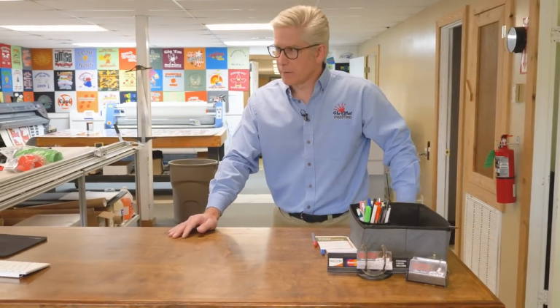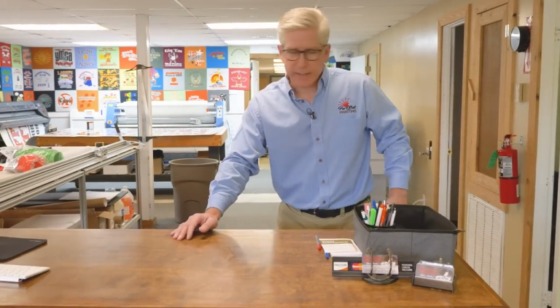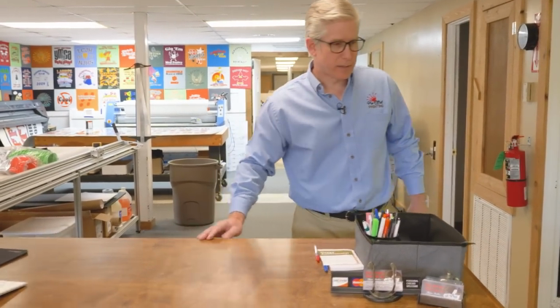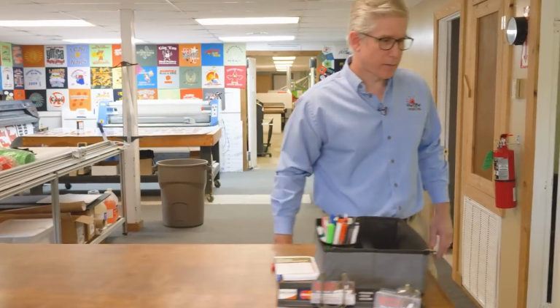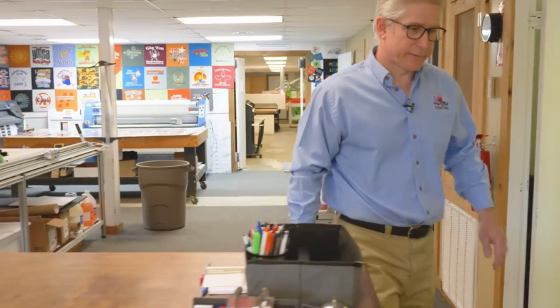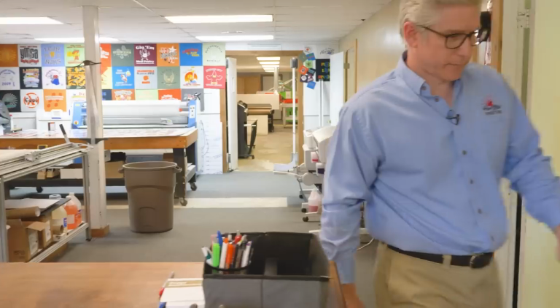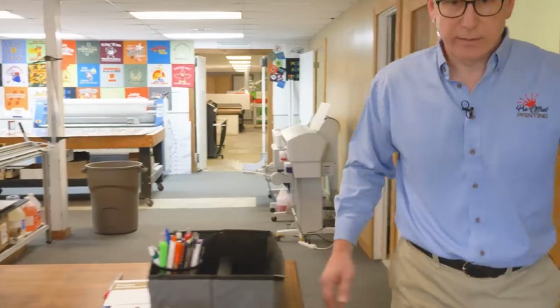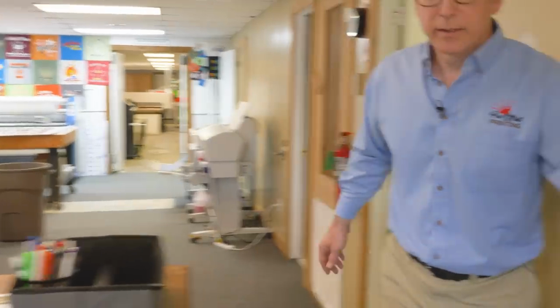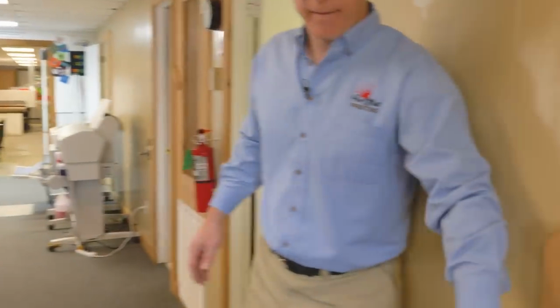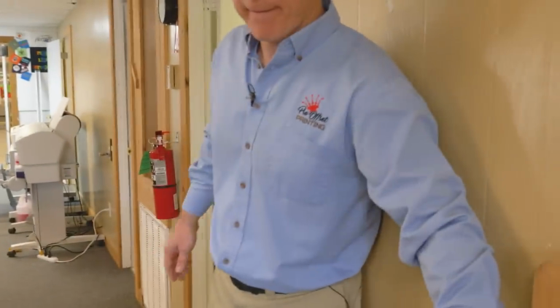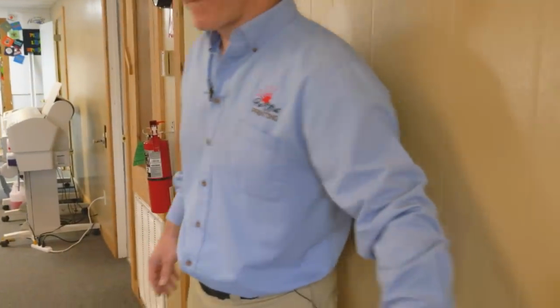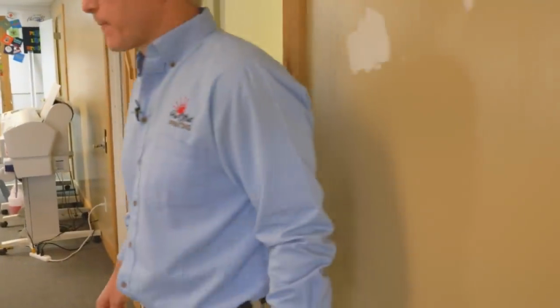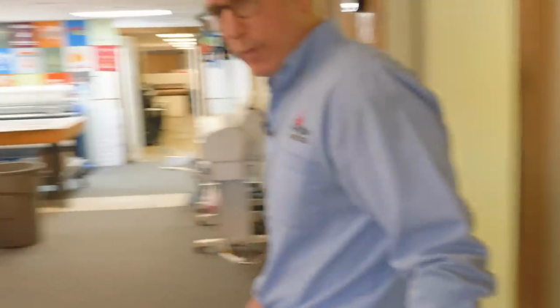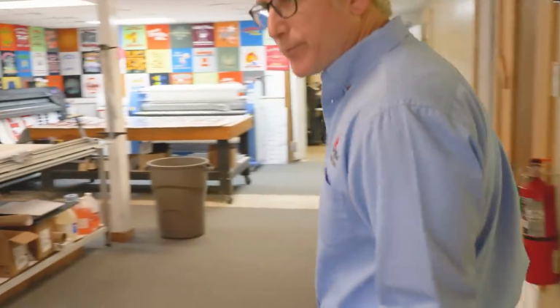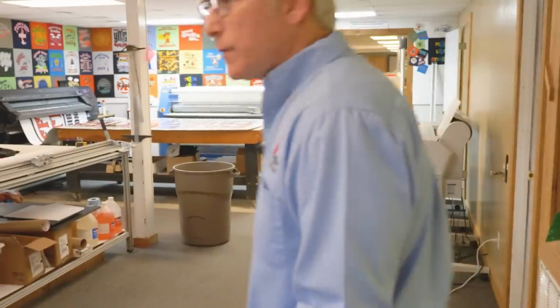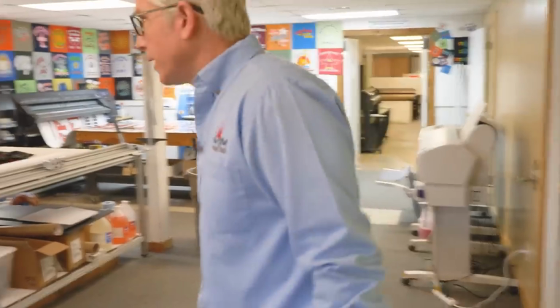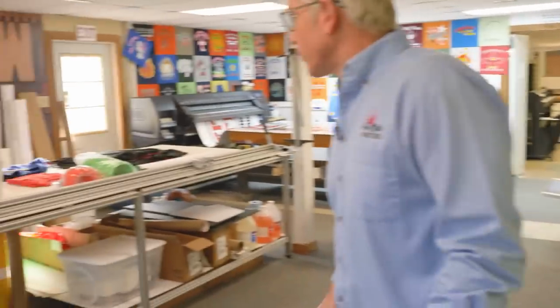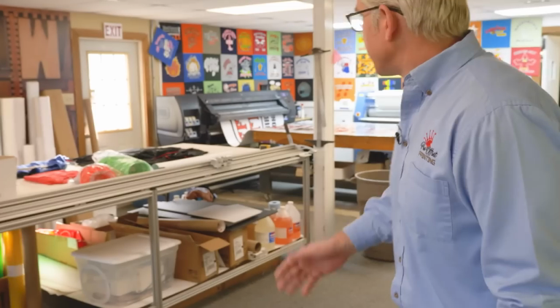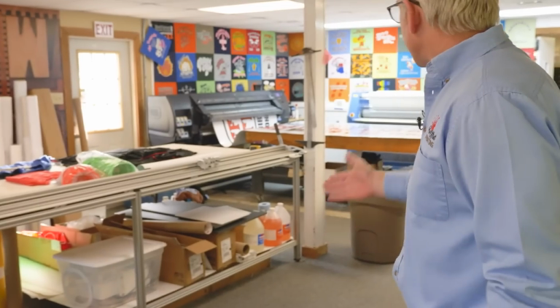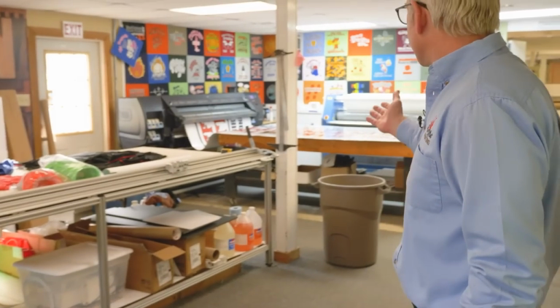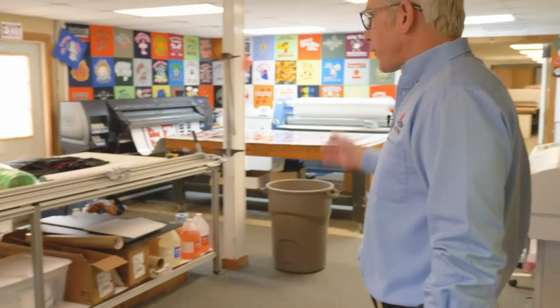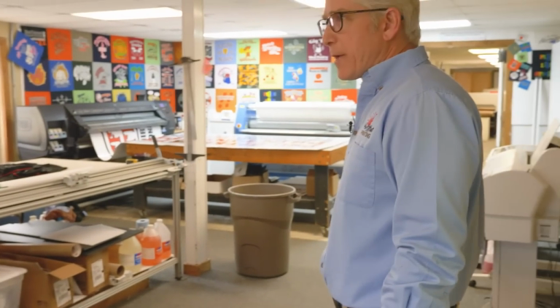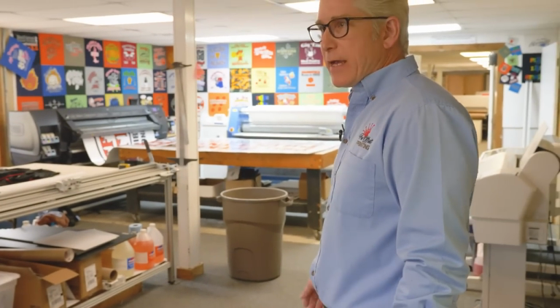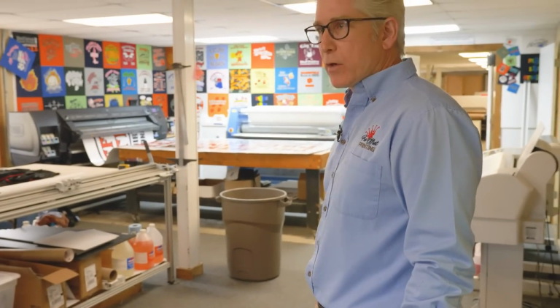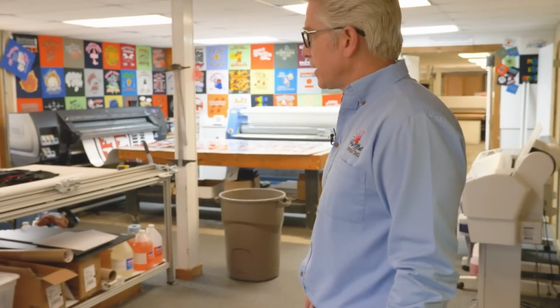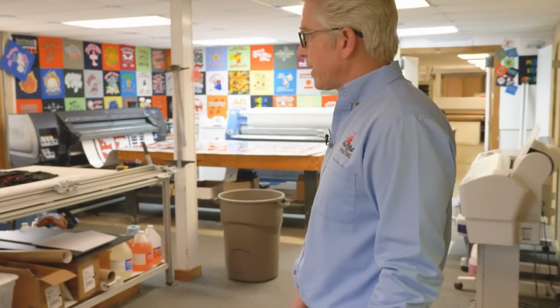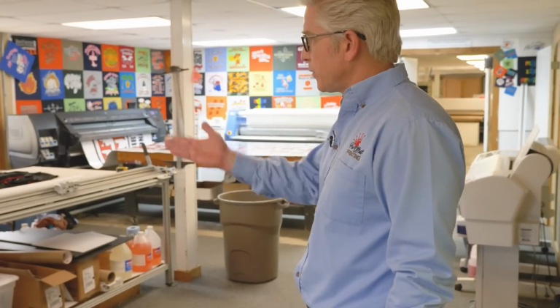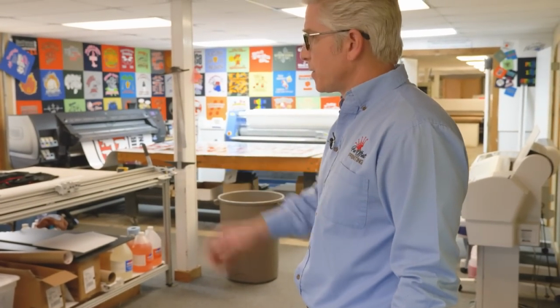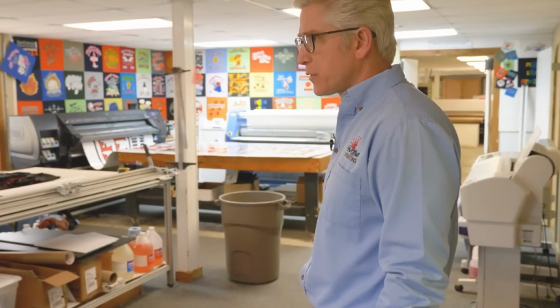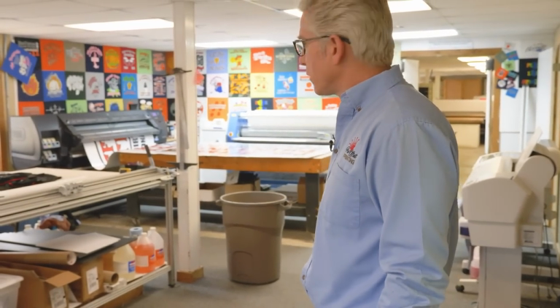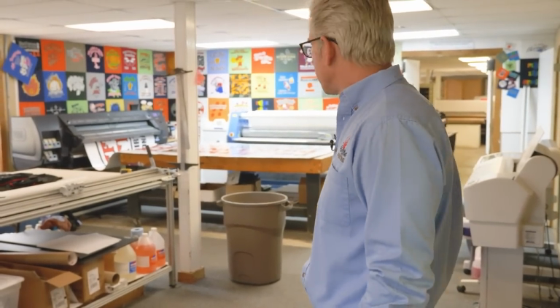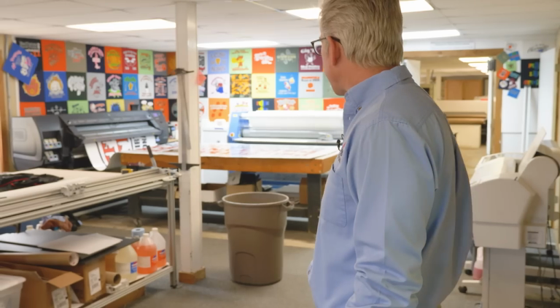Come on in and let's look around. Pretty much right here is a large format sign work area, and we do some embroidery work over here on the side.